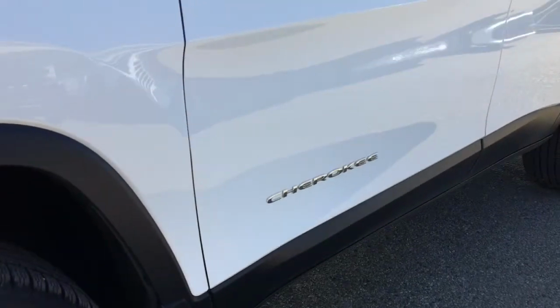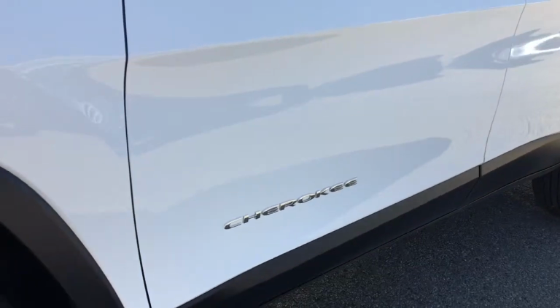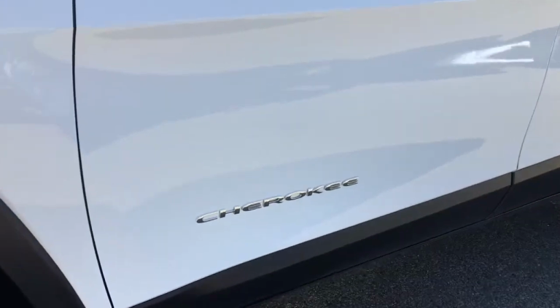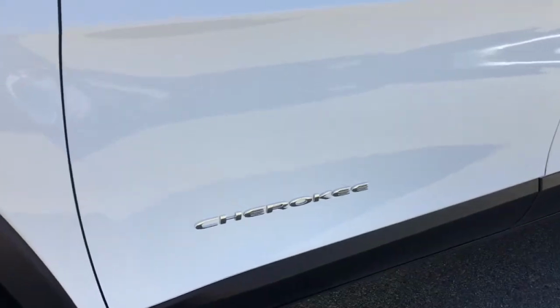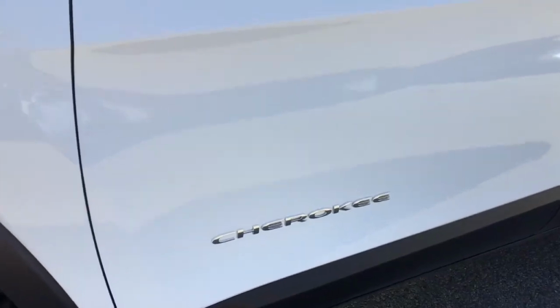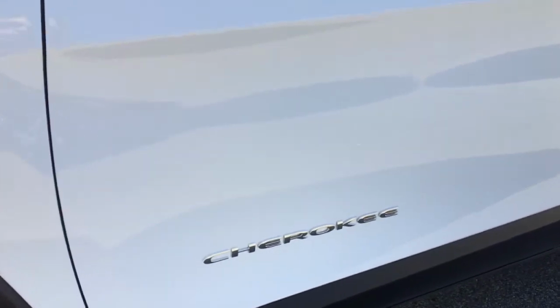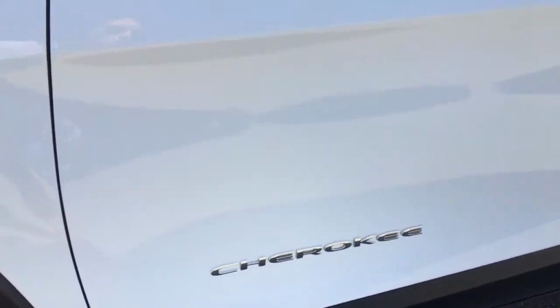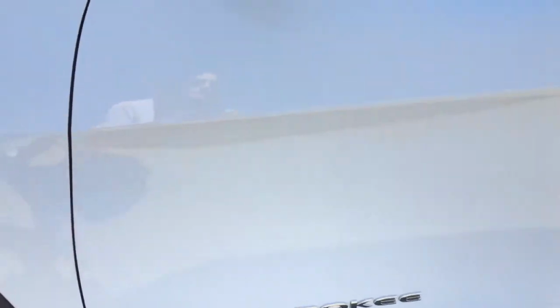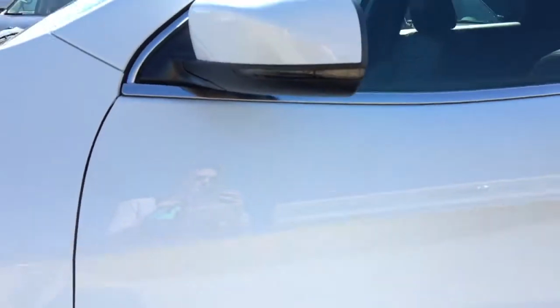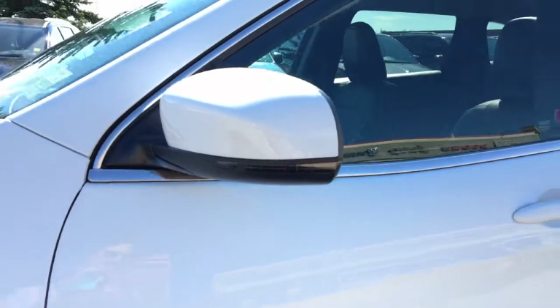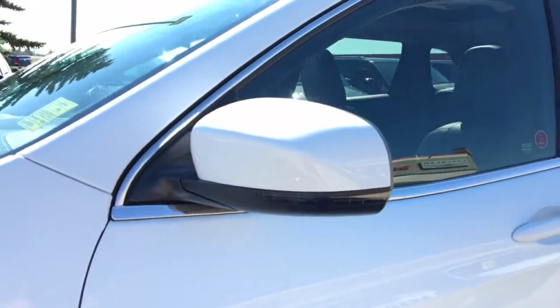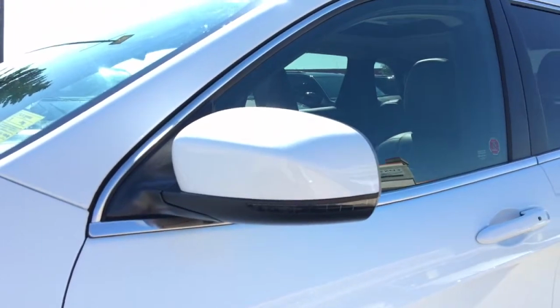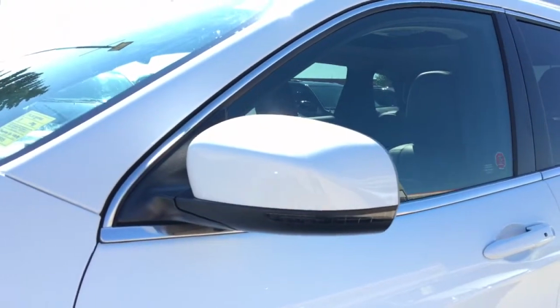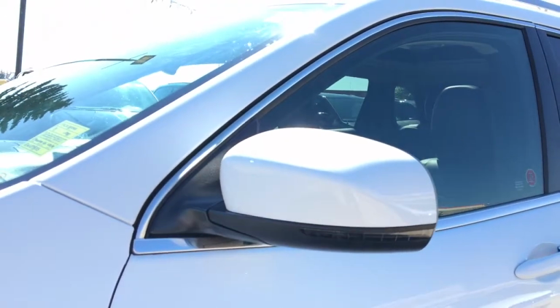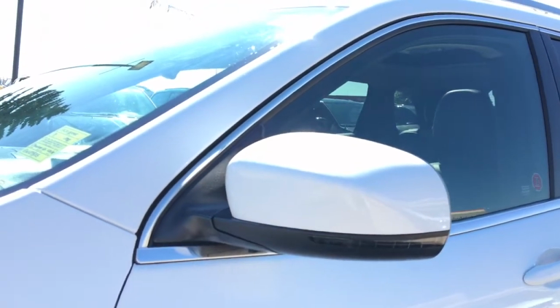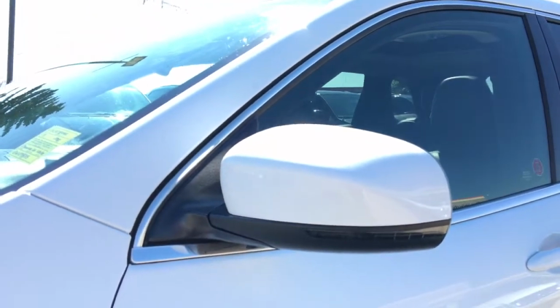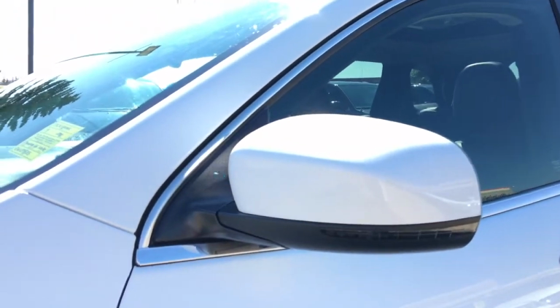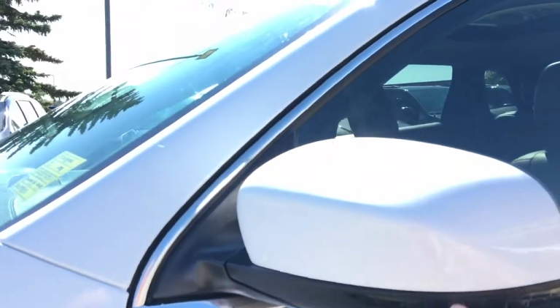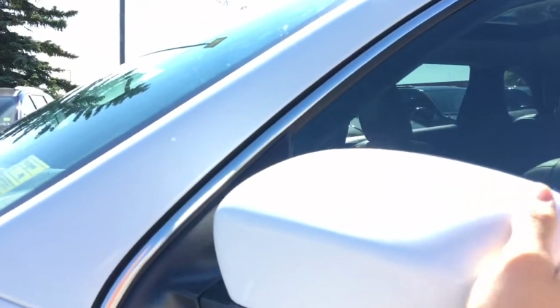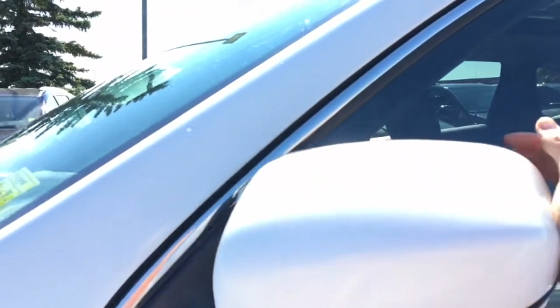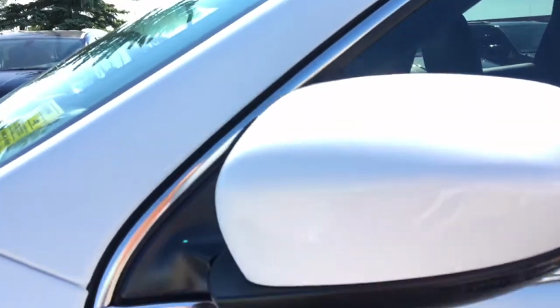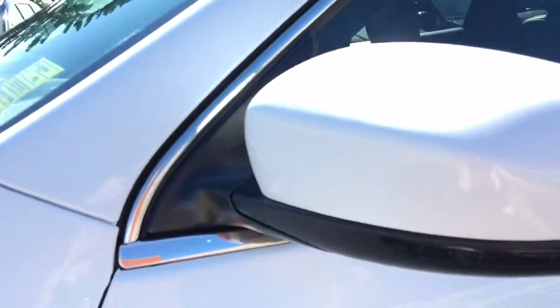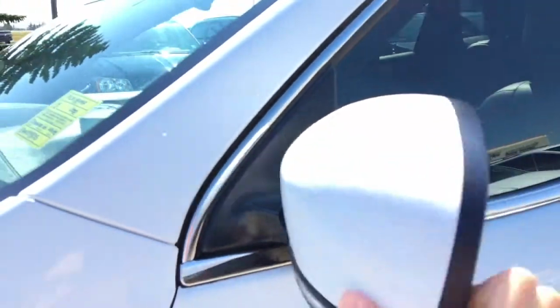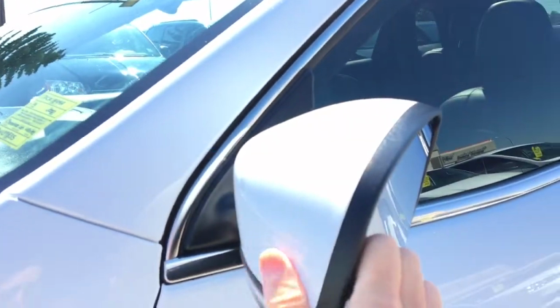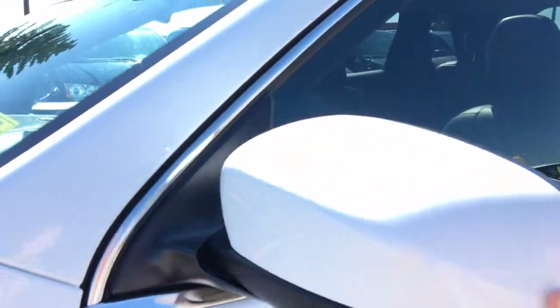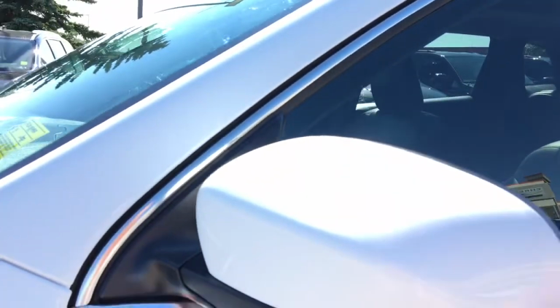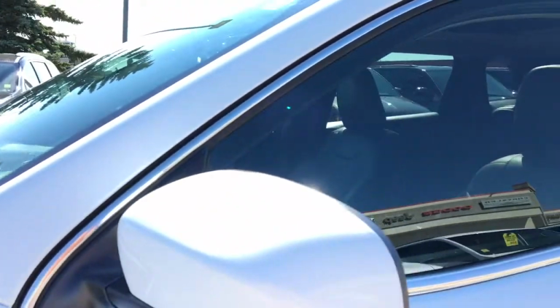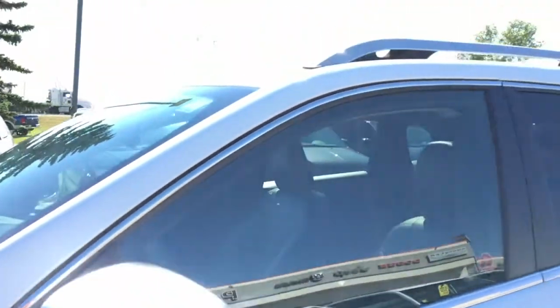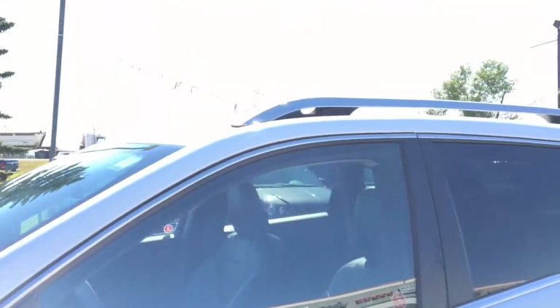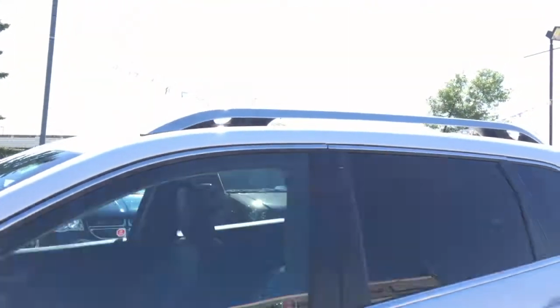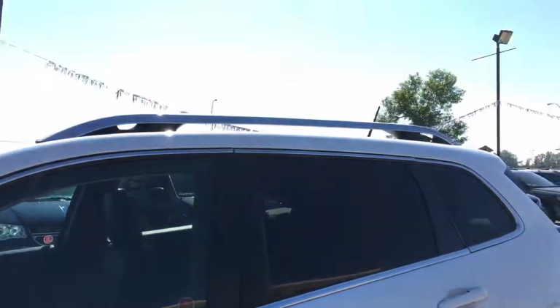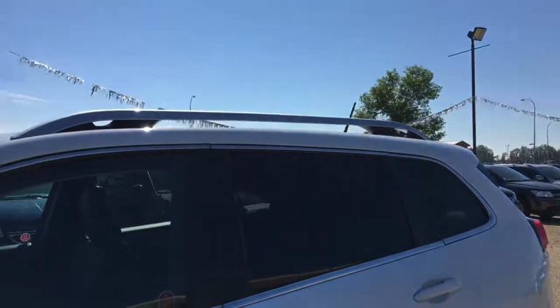And then as we keep coming up, you do have a nice Cherokee badge there on the side. As we make our way up to the side mirror, you do have your side signal indicating lights. Your mirror does fold in and break away. And having a look up at the roof, you do have a roof rack as well.